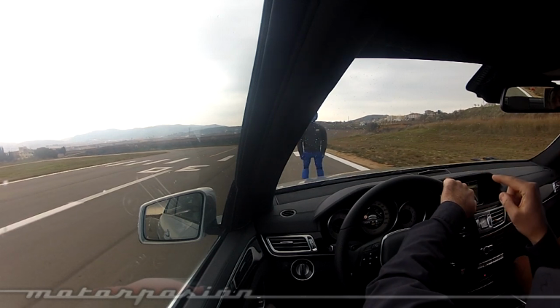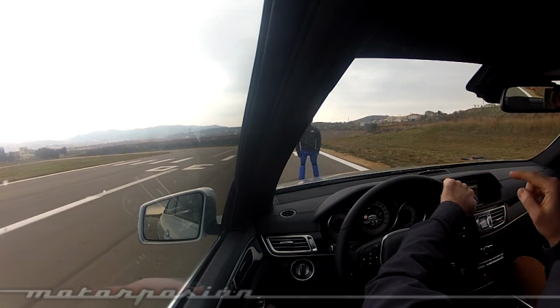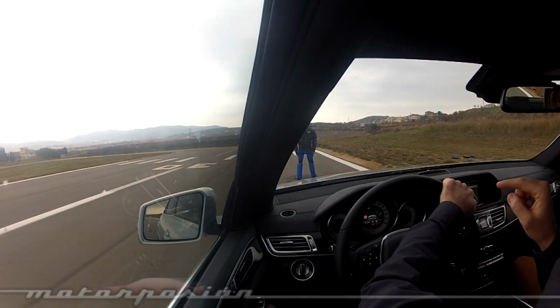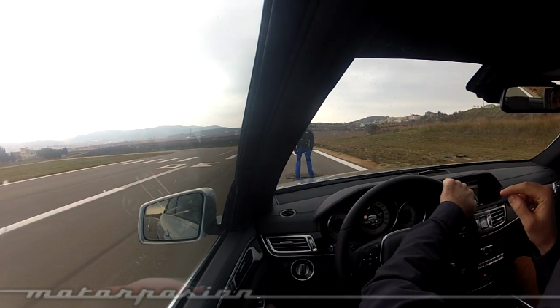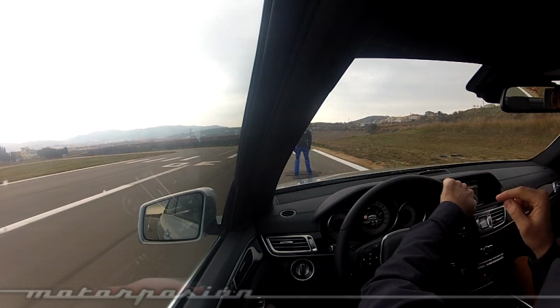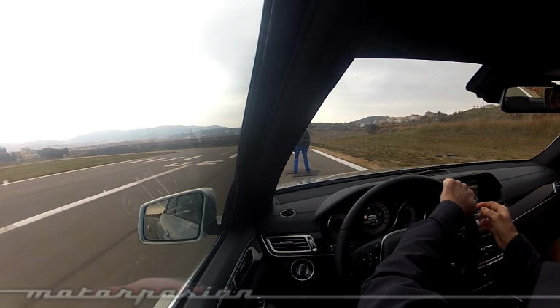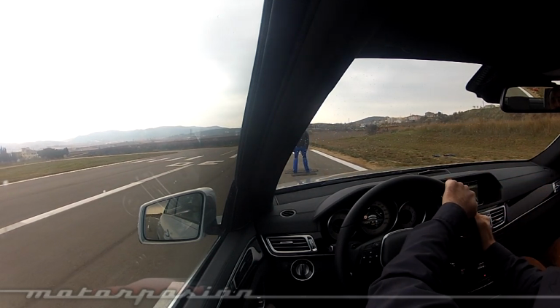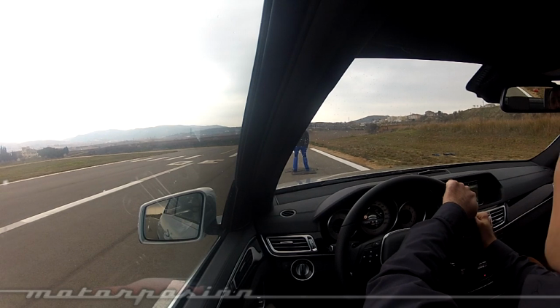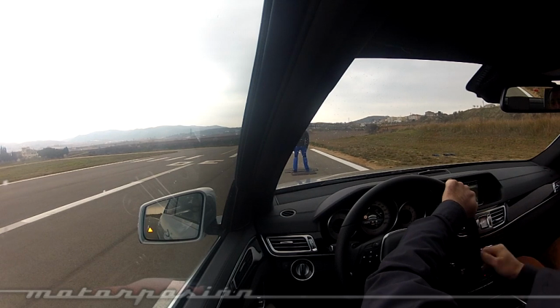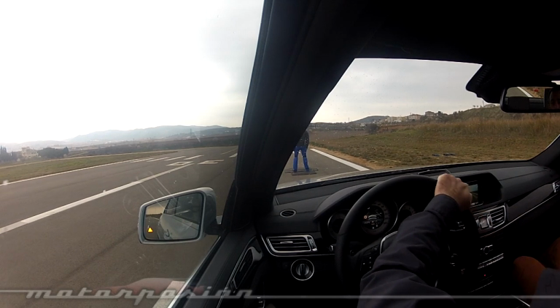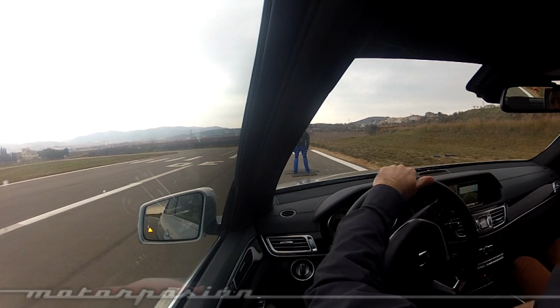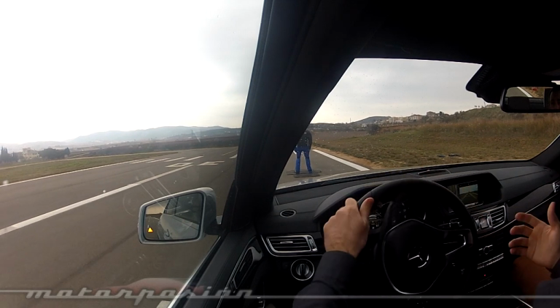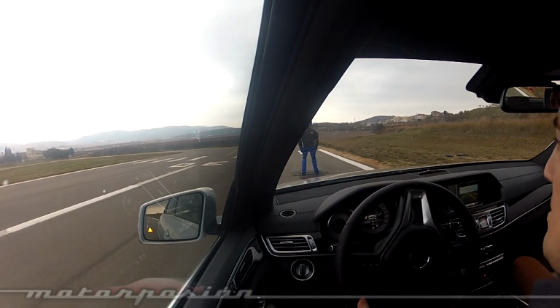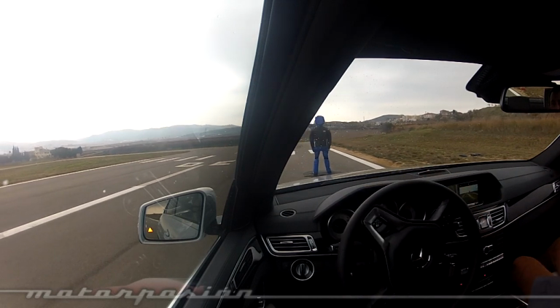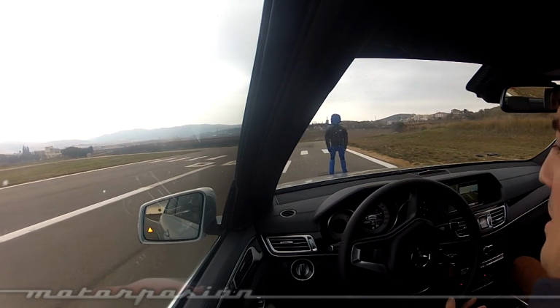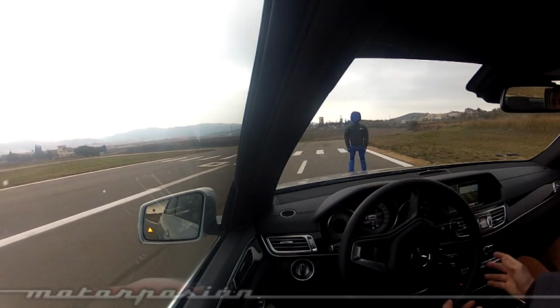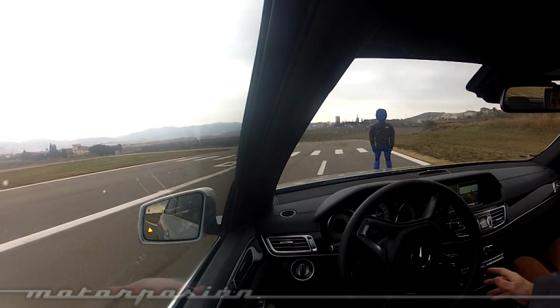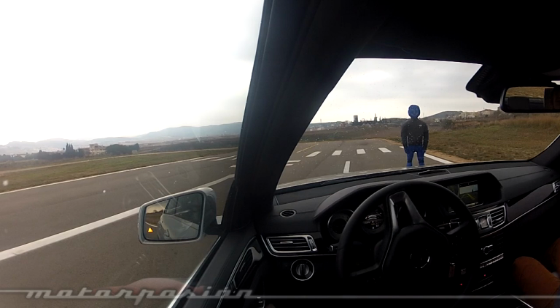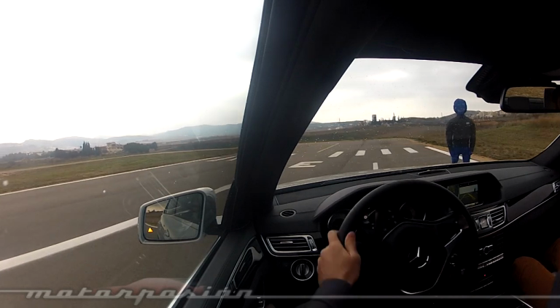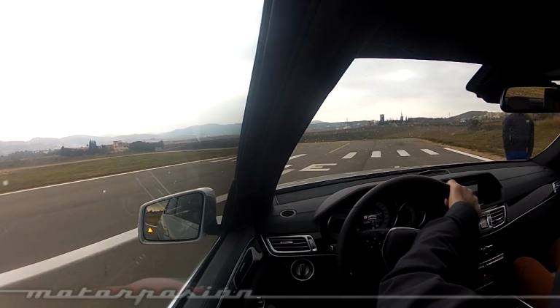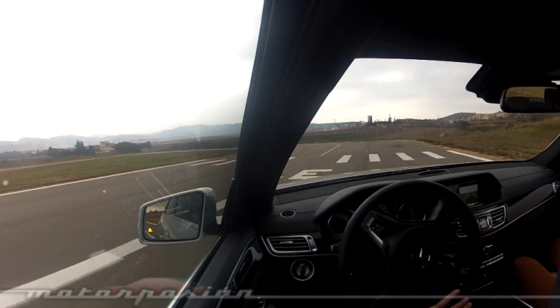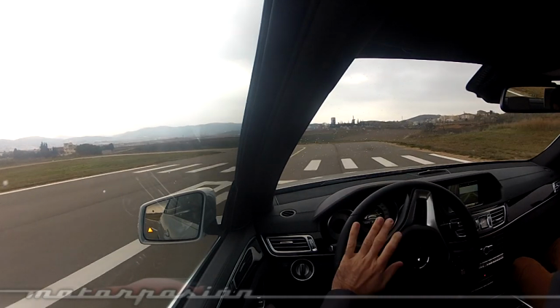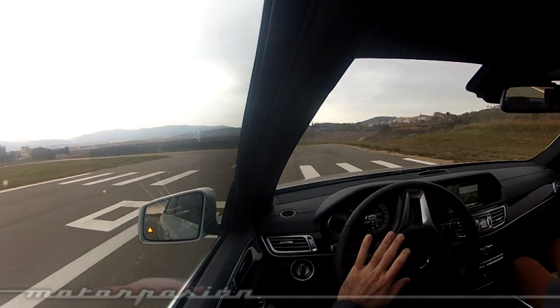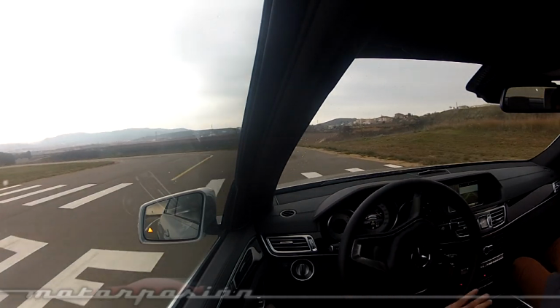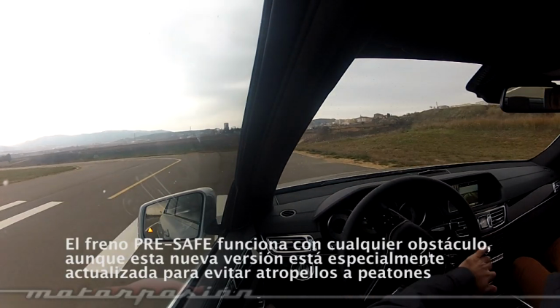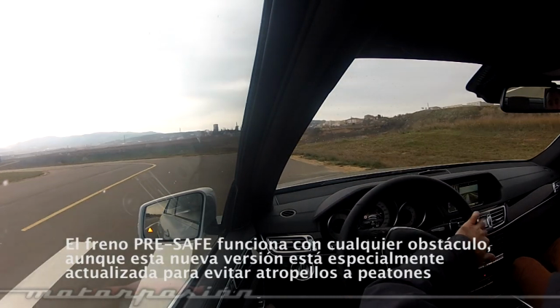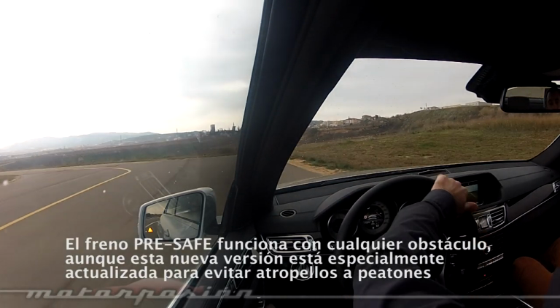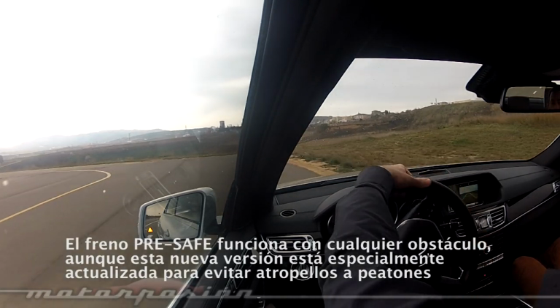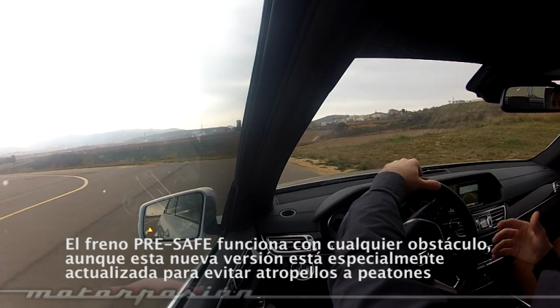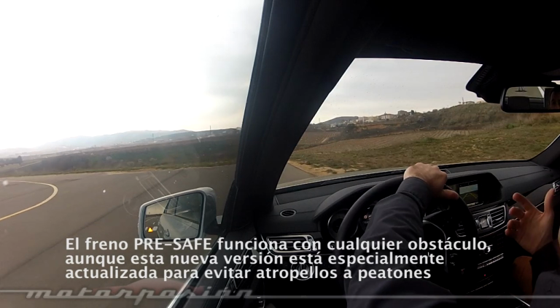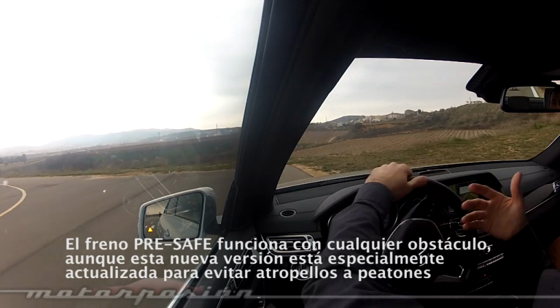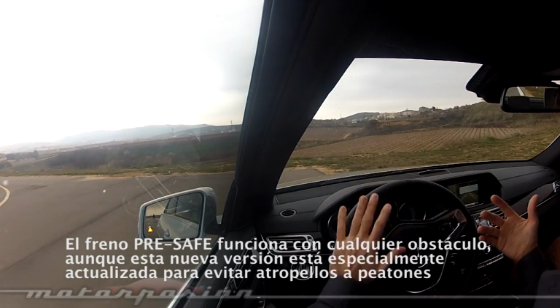Up to 50 kilometers per hour, and as far as I know this is the first time it works with pedestrians. If it works with pedestrians, it will work with any other obstacle of course. This is the Pre-Safe Brake, which is already on the market and has now been enhanced.